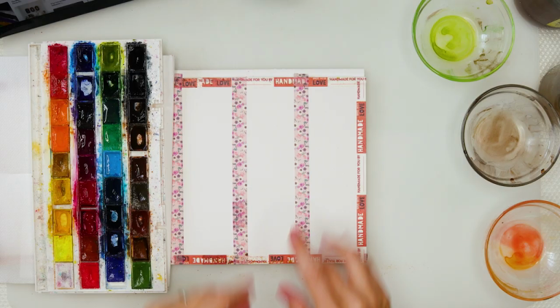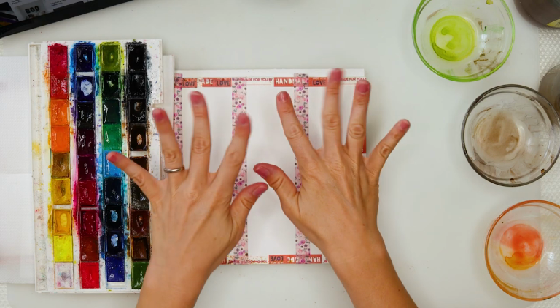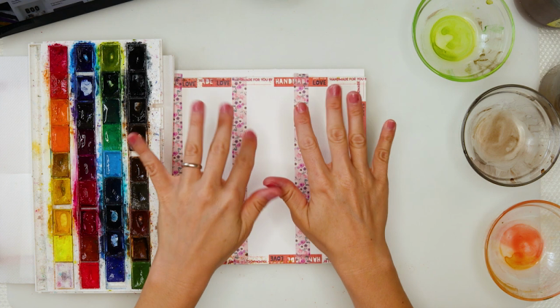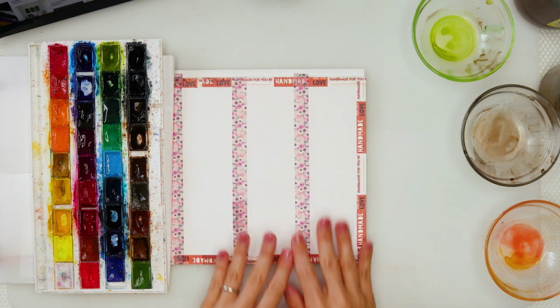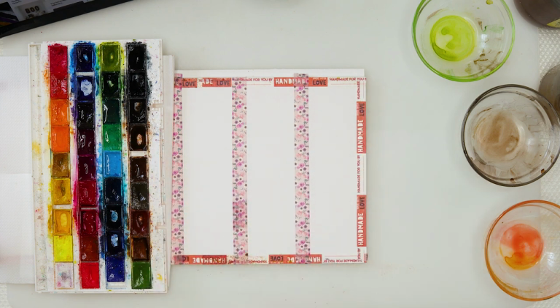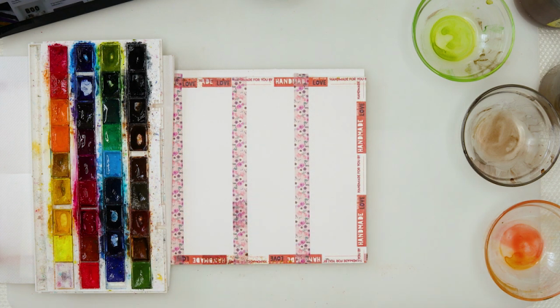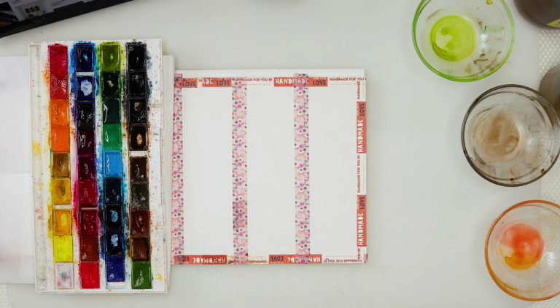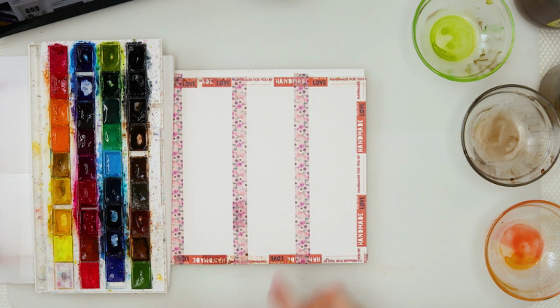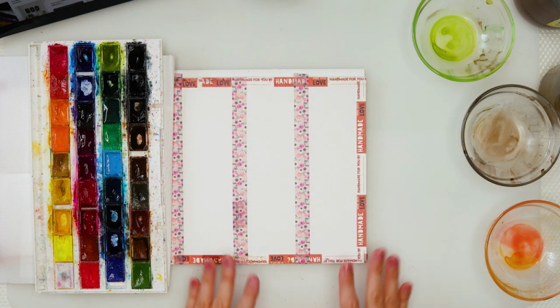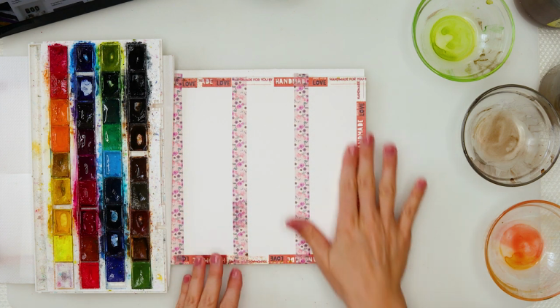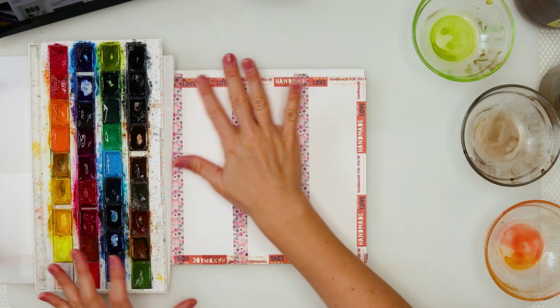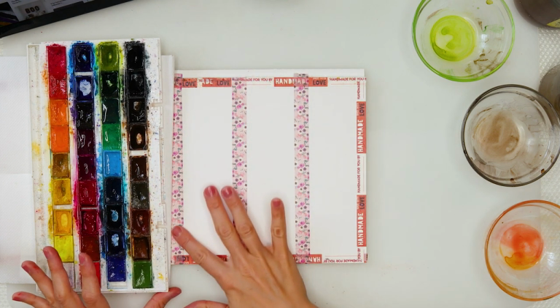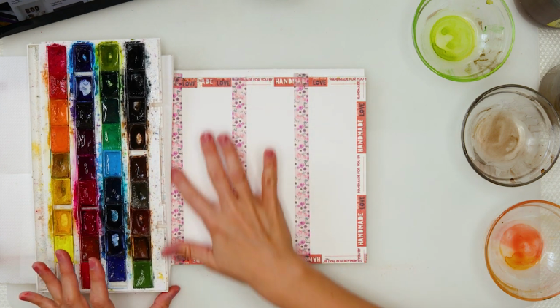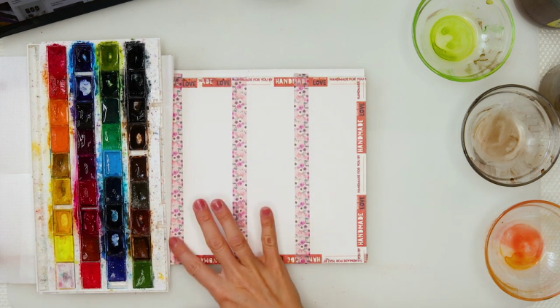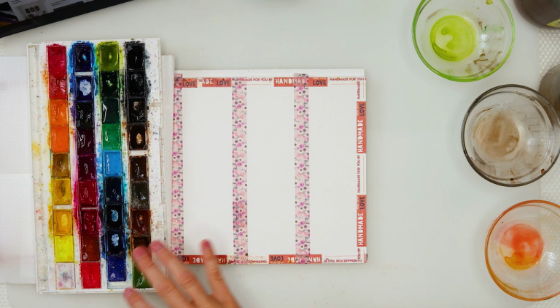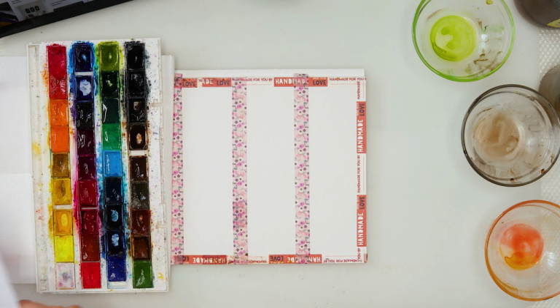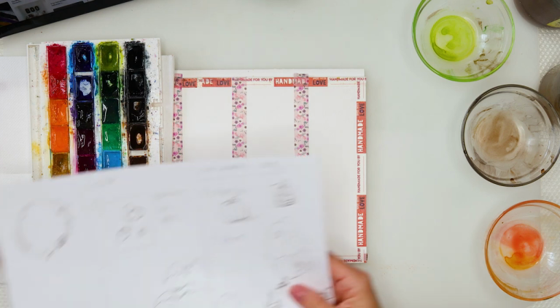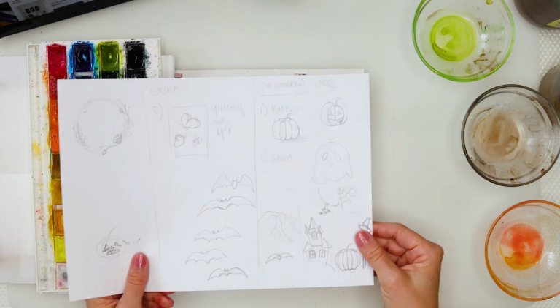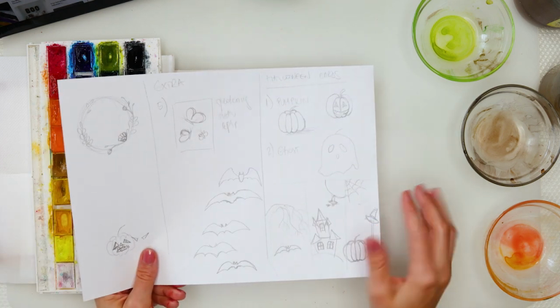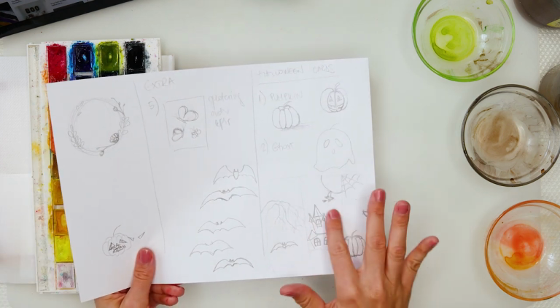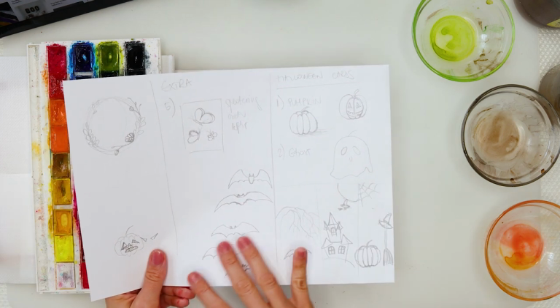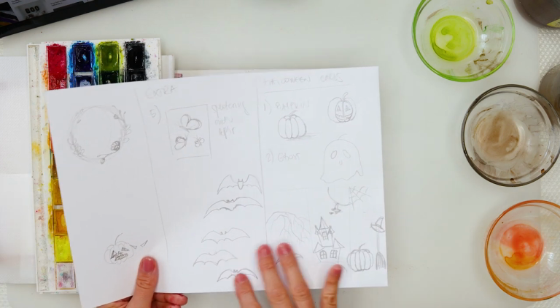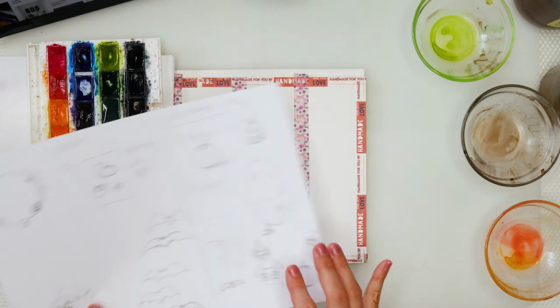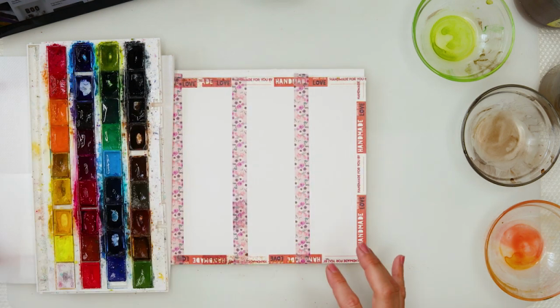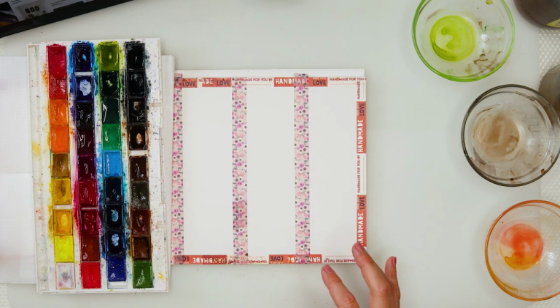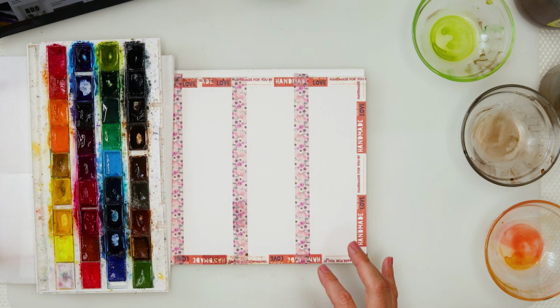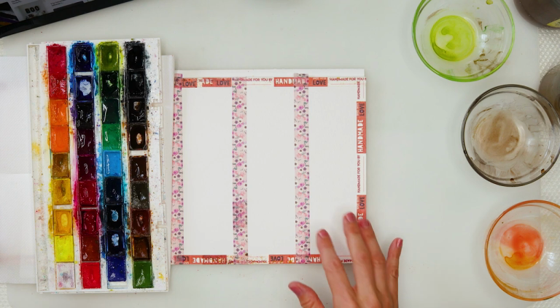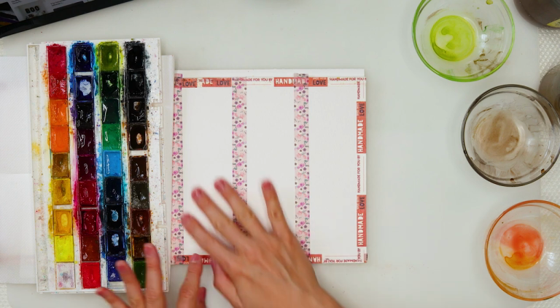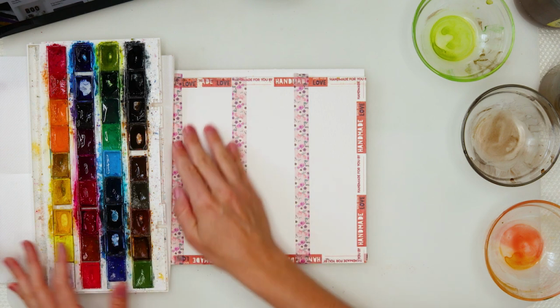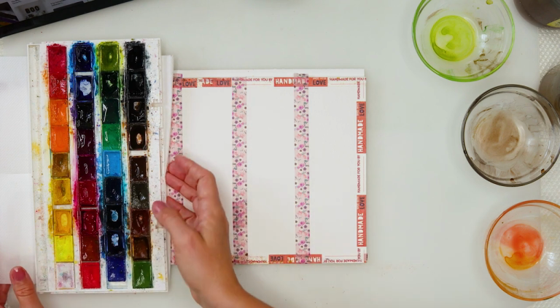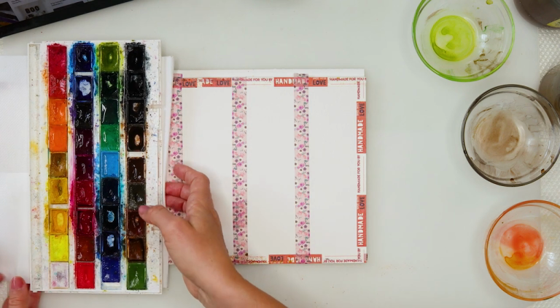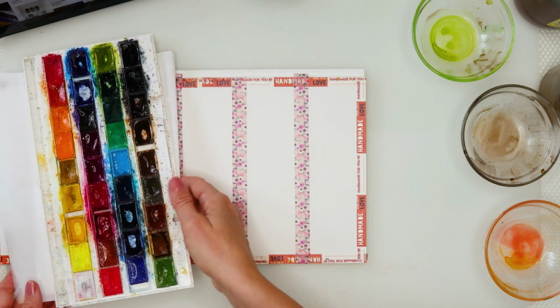Hey guys and welcome to my channel and to this video. Today I will be painting some Halloween bookmarks and I did make some sketches for myself just to know what I'm gonna do, what I'm gonna paint and draw on them.